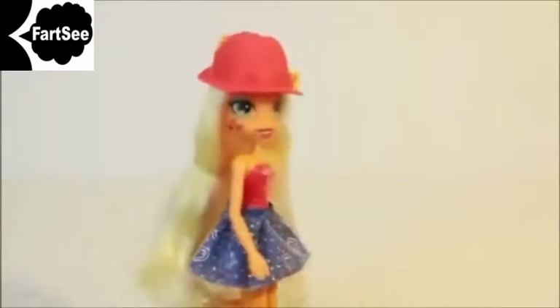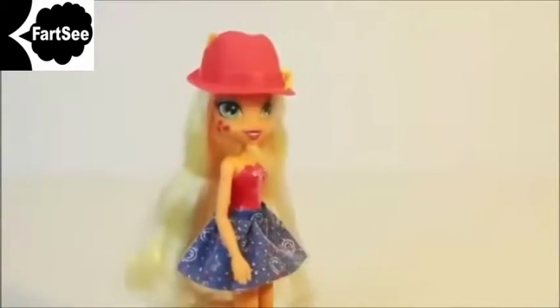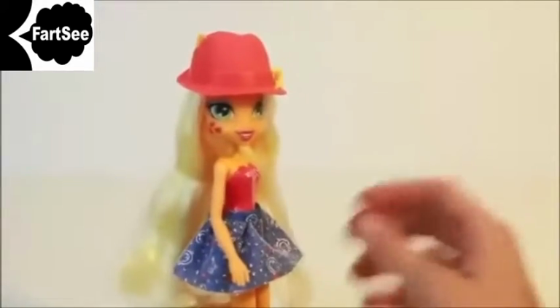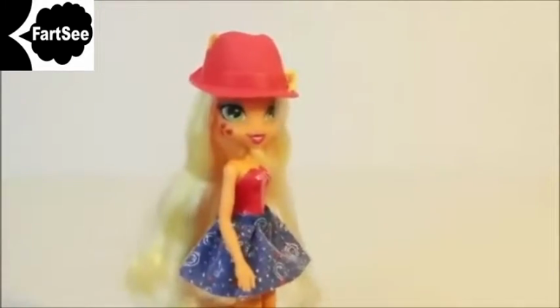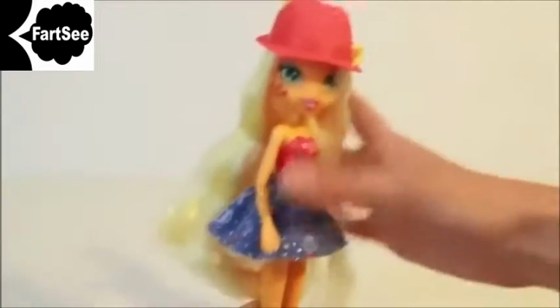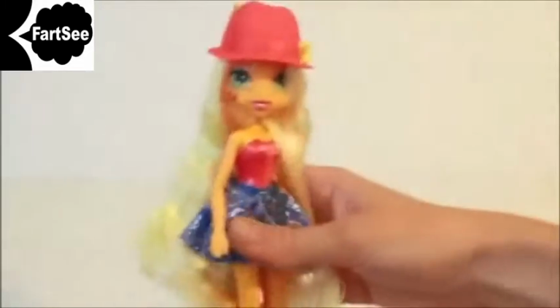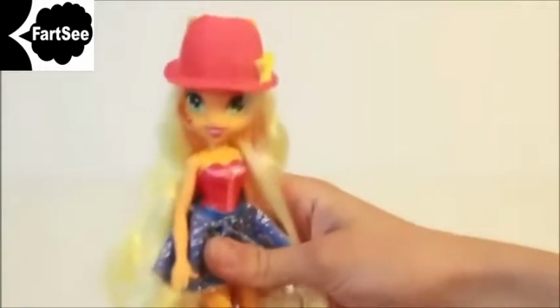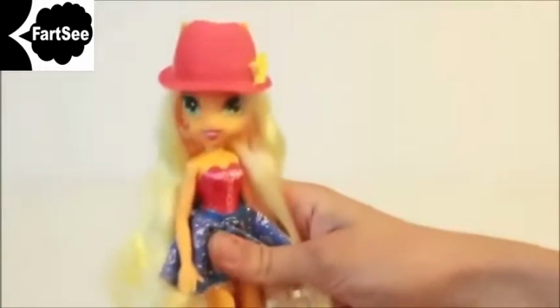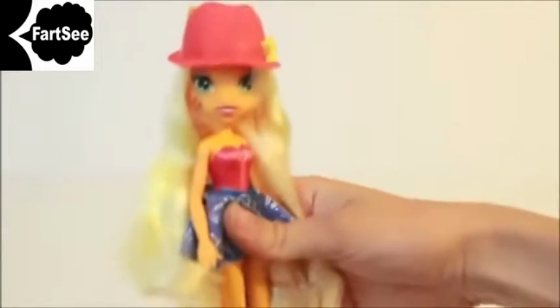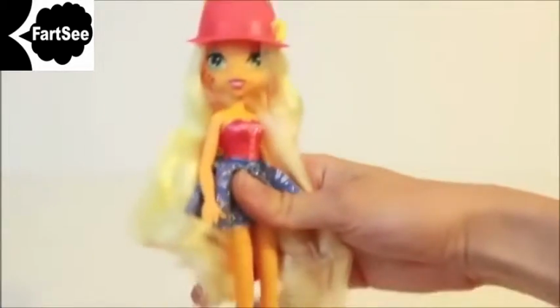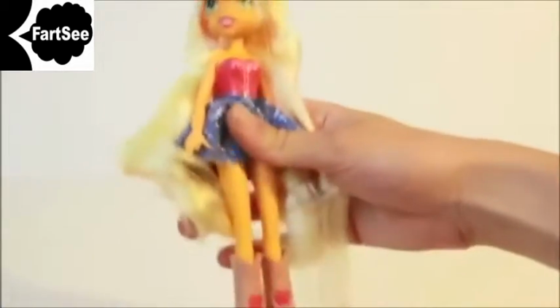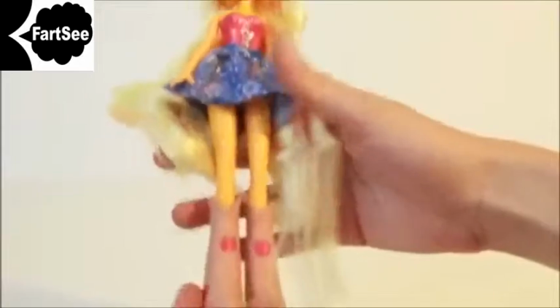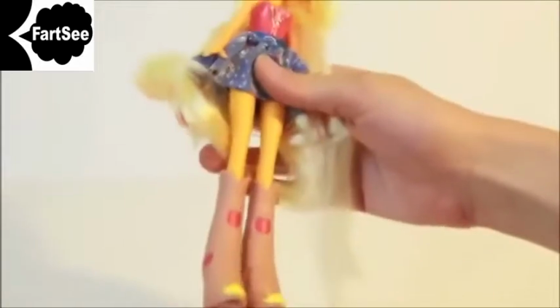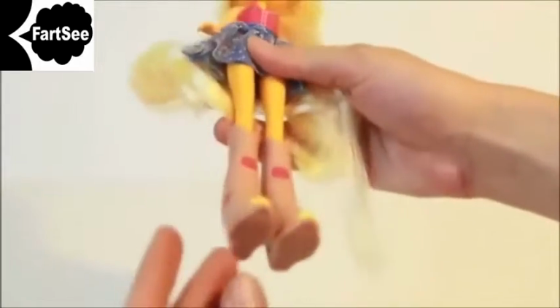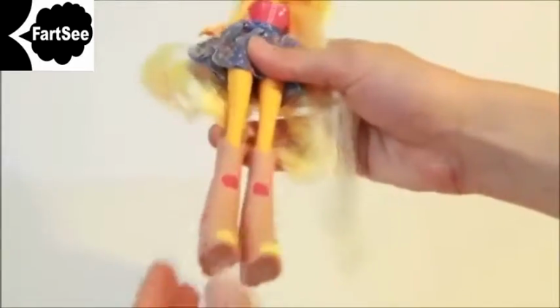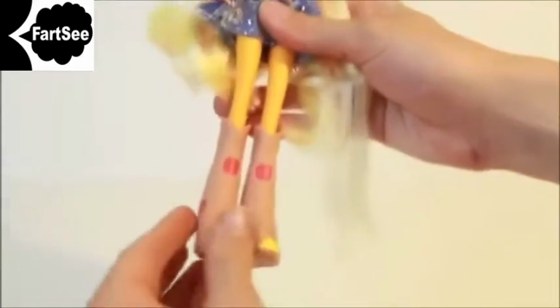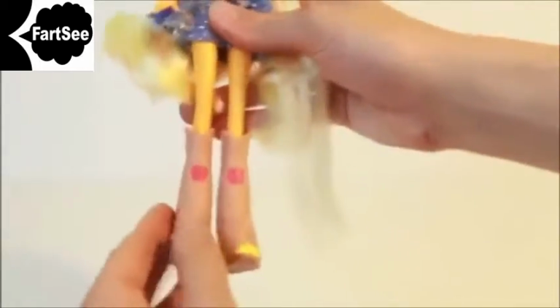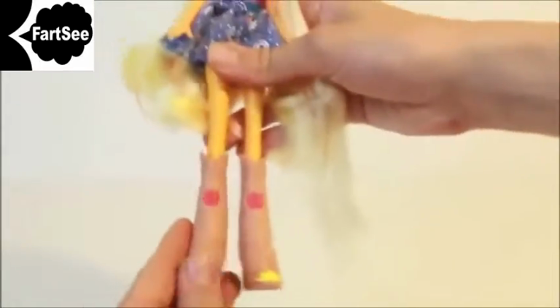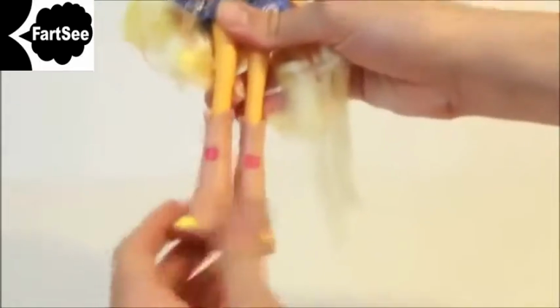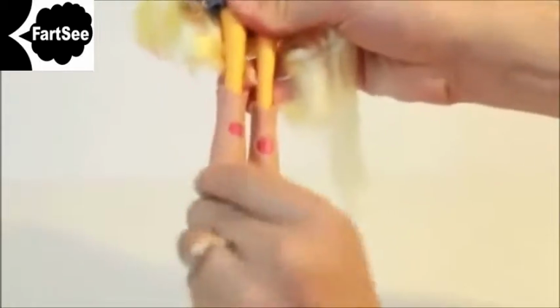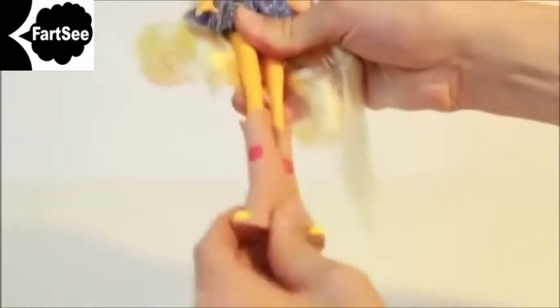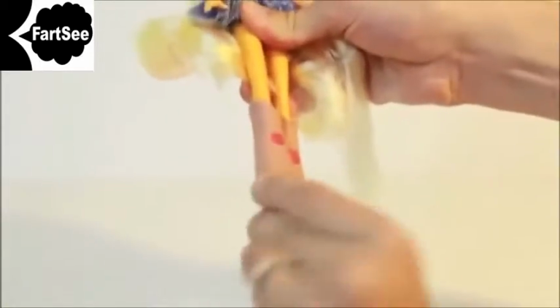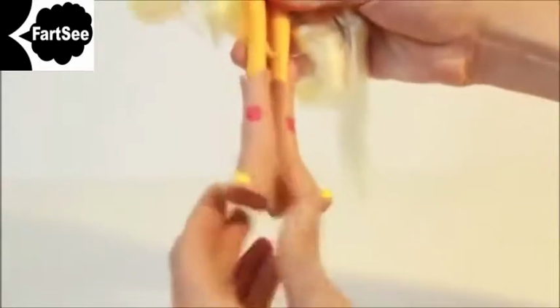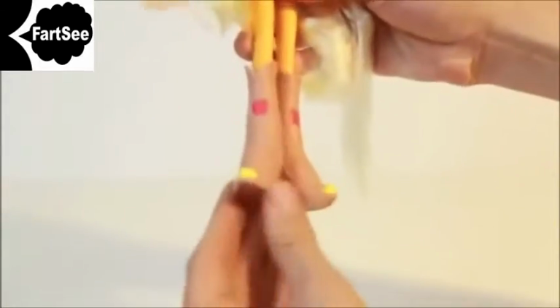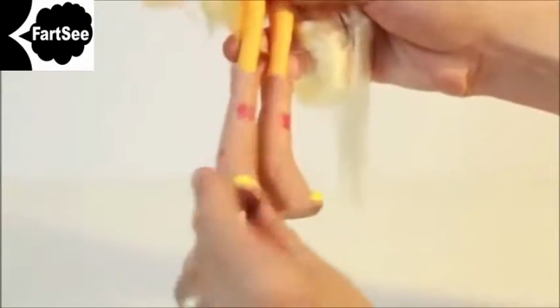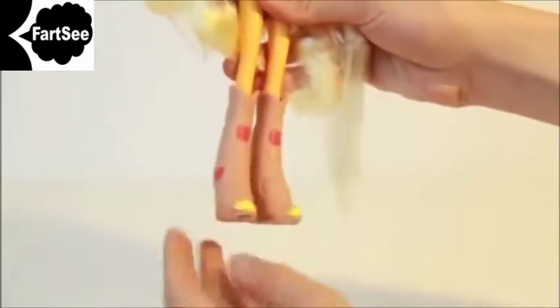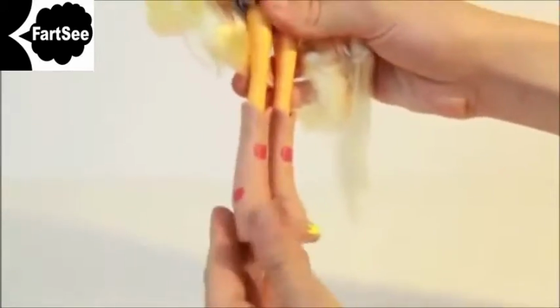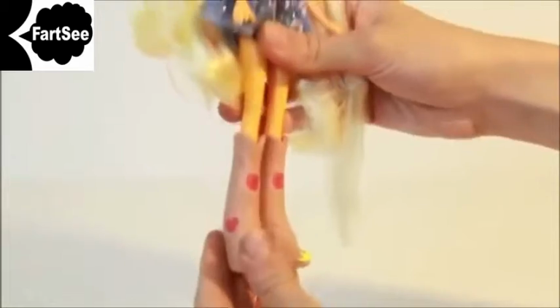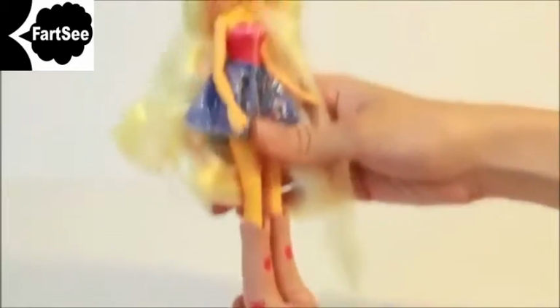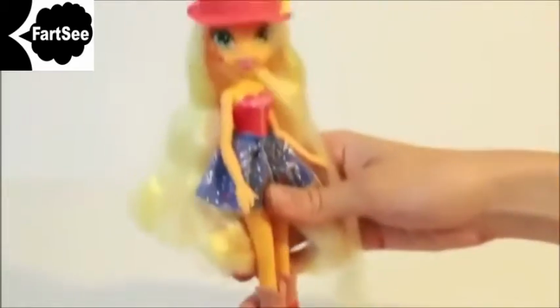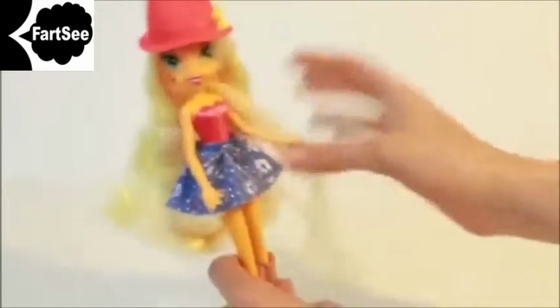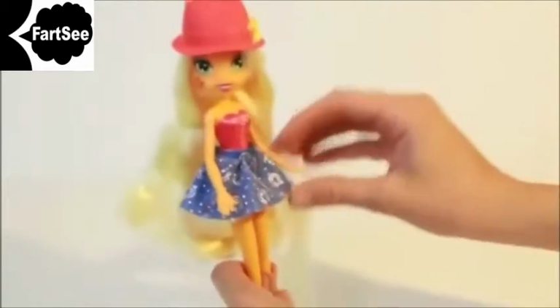Now let's look at her boots. Applejack's boots have pretty red apples on them. They cannot come off so you will never lose them.